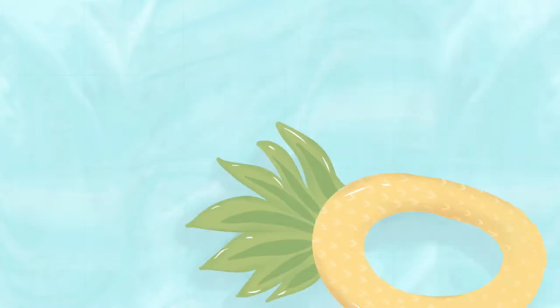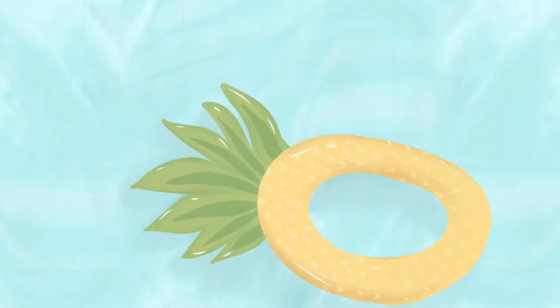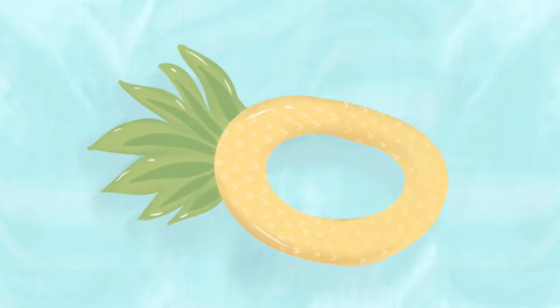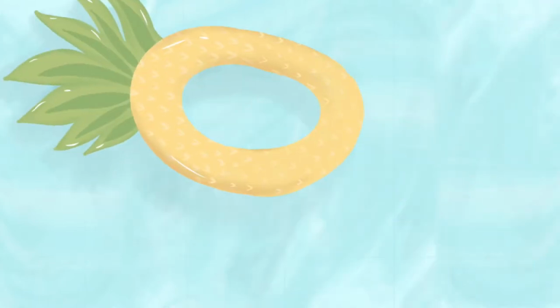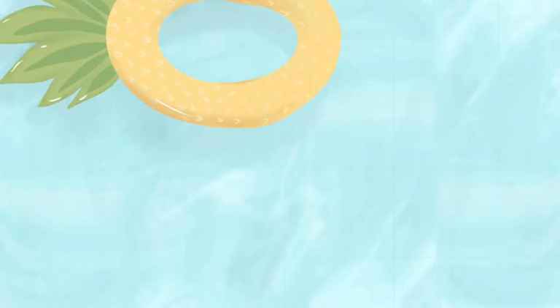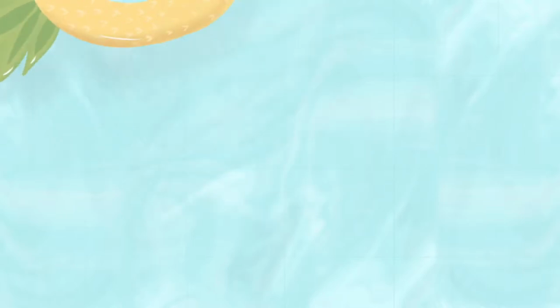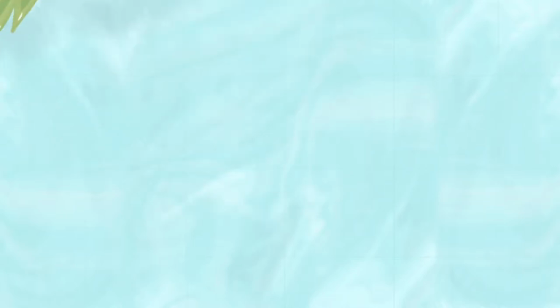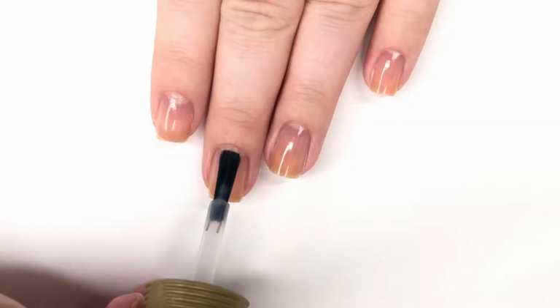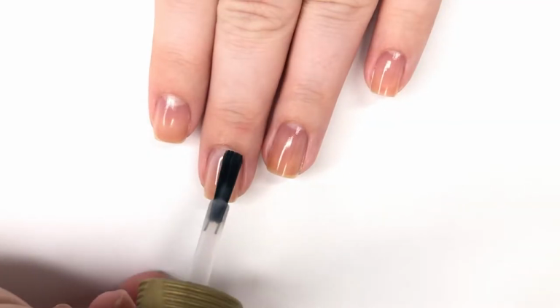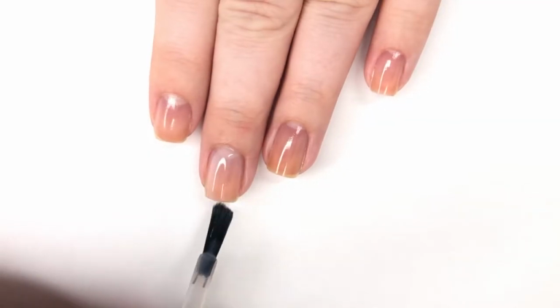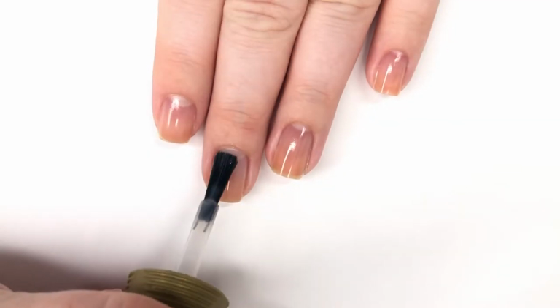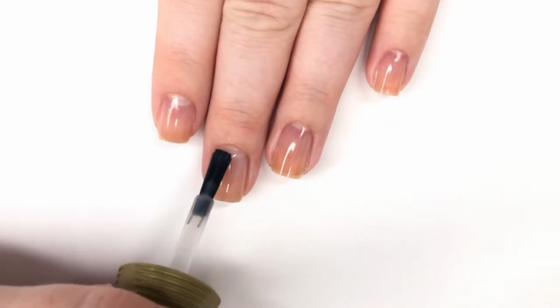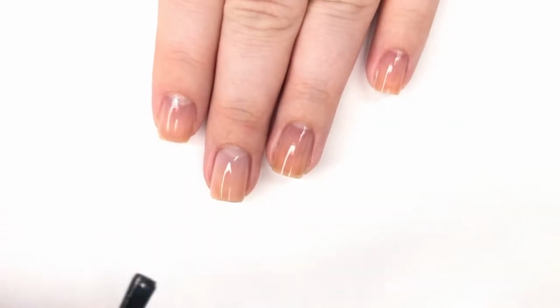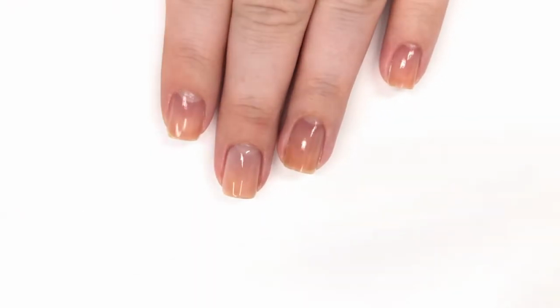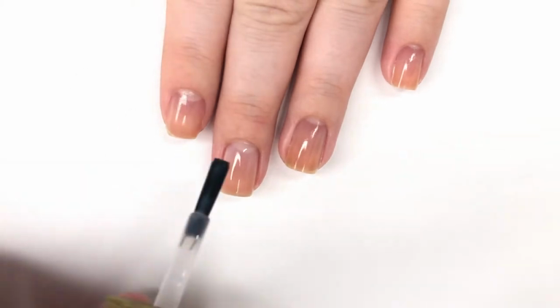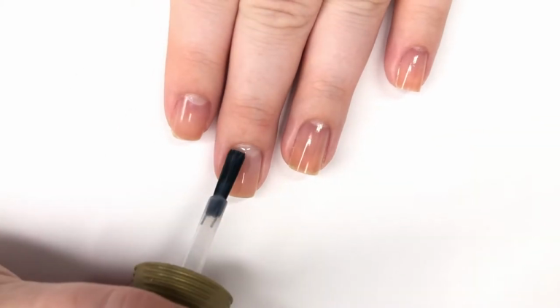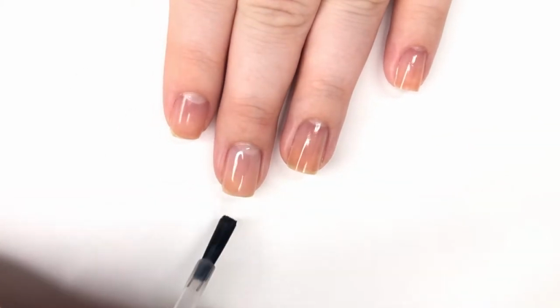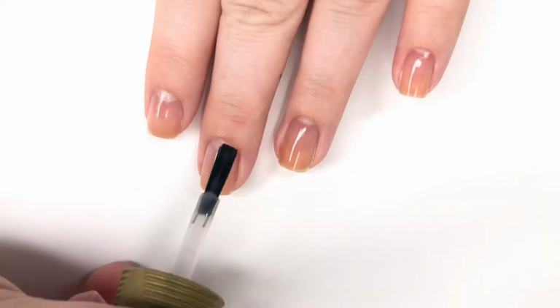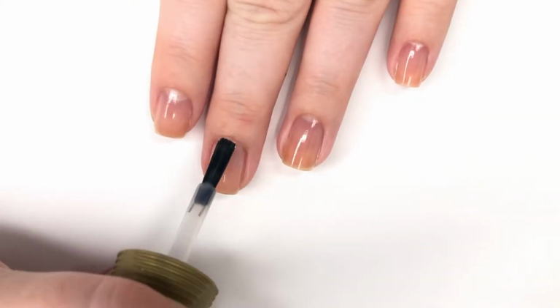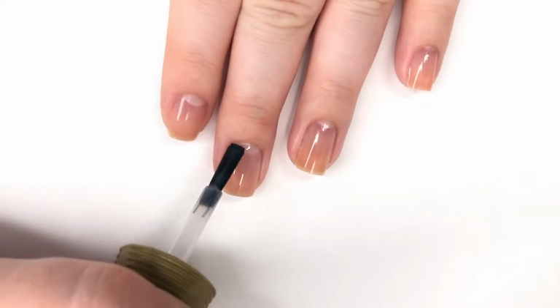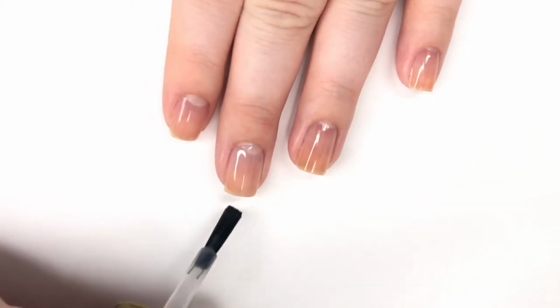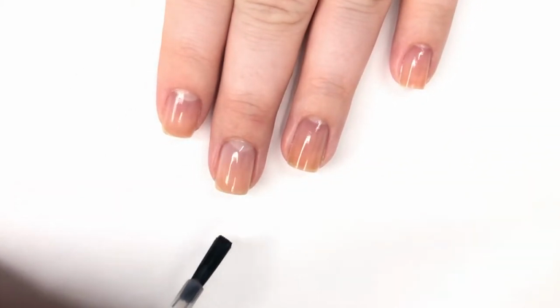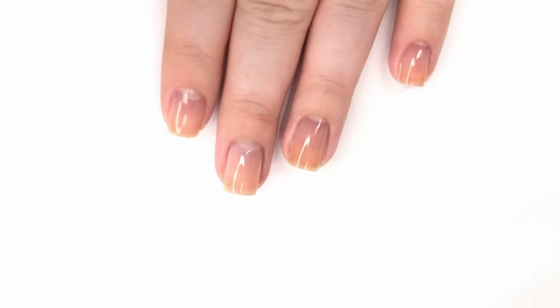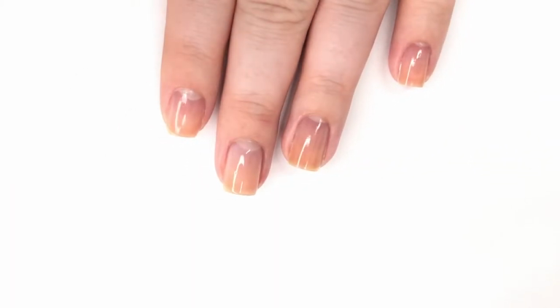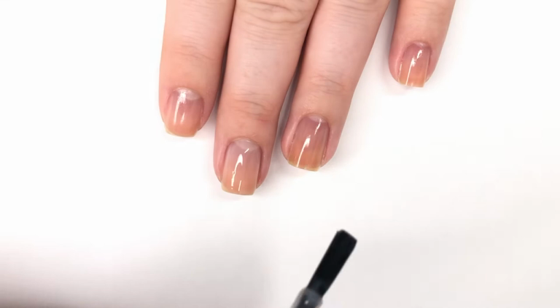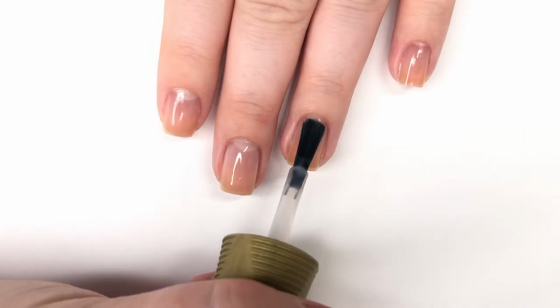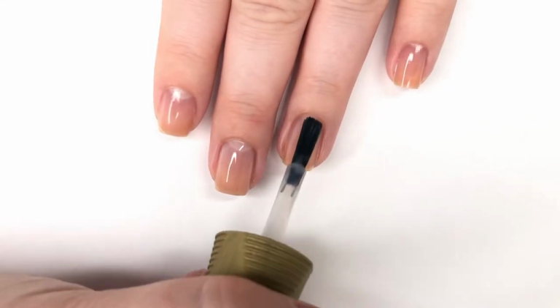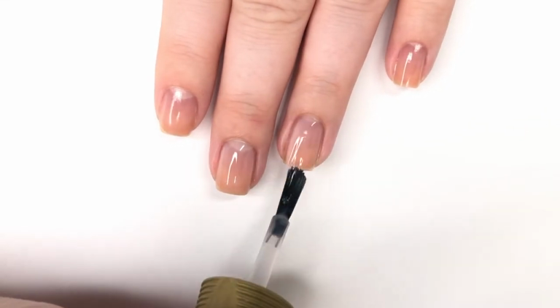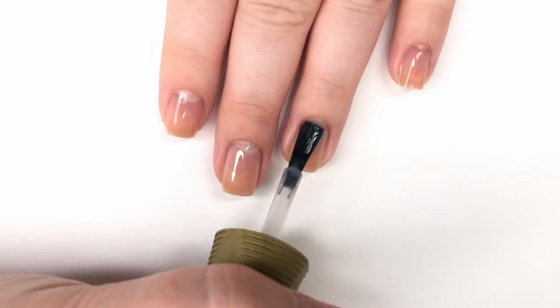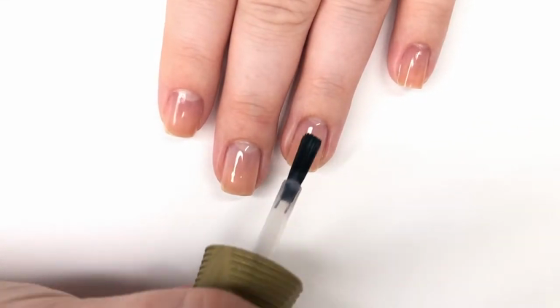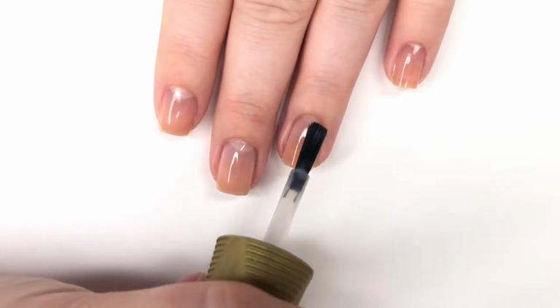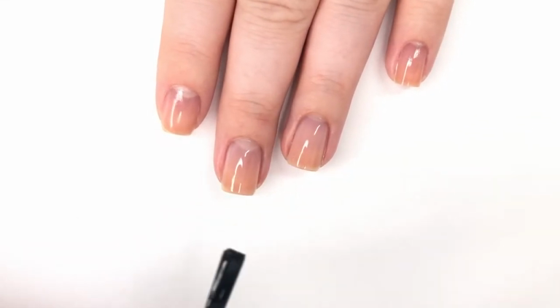Hey everyone, welcome back to 25 Sweepys. Today I'm going to be creating a fun abstract design that was inspired by a manicure I saw on Instagram. I'm not sure how to say the account's name, so I will list it down in the description box below. First off, I've already put on my base coat.